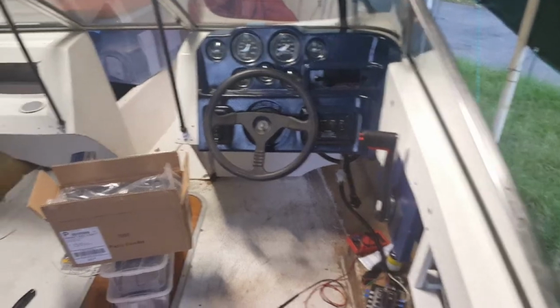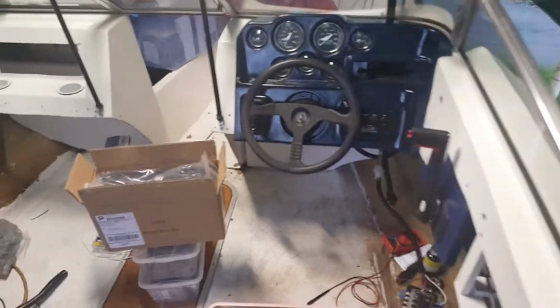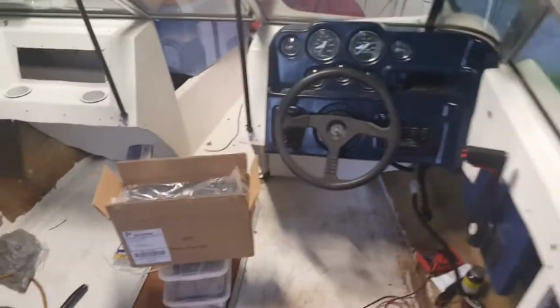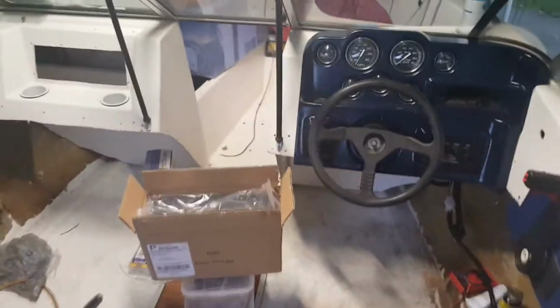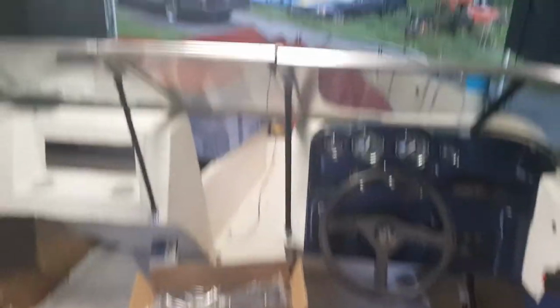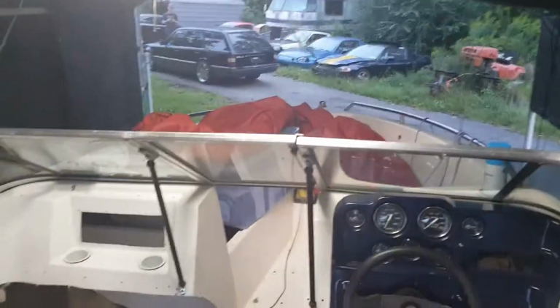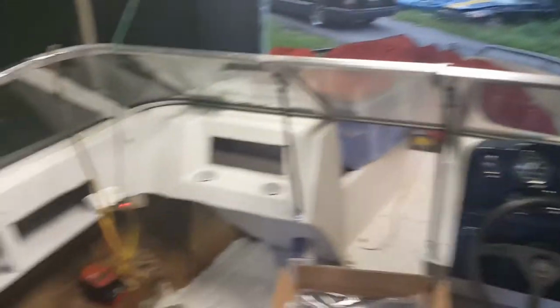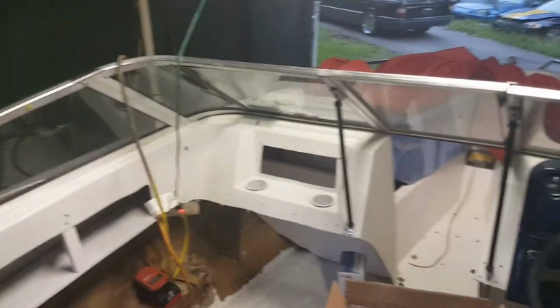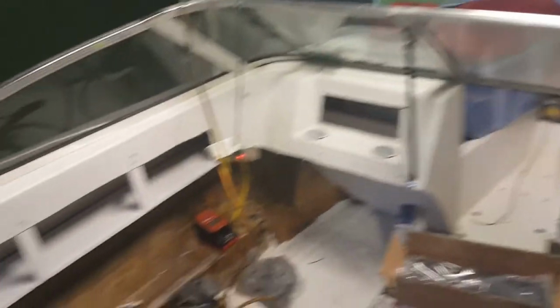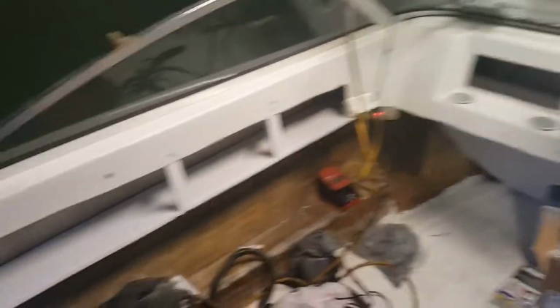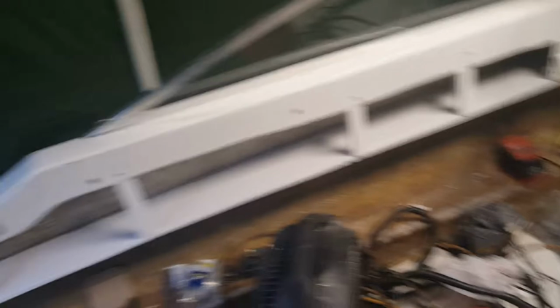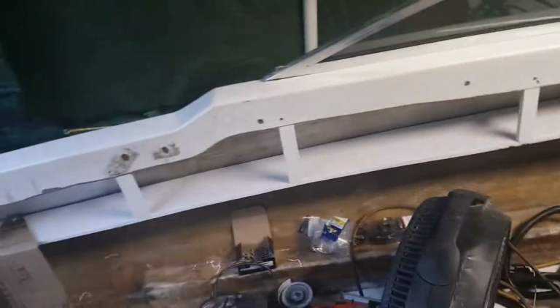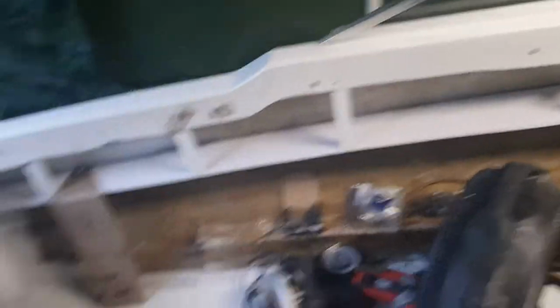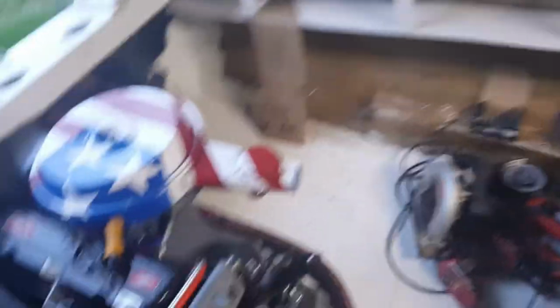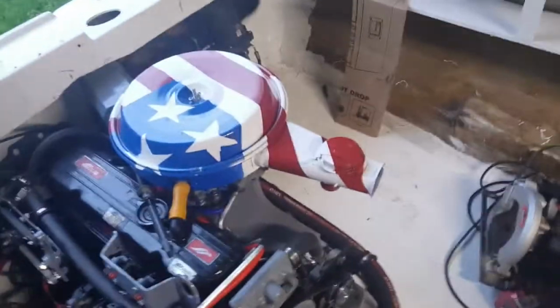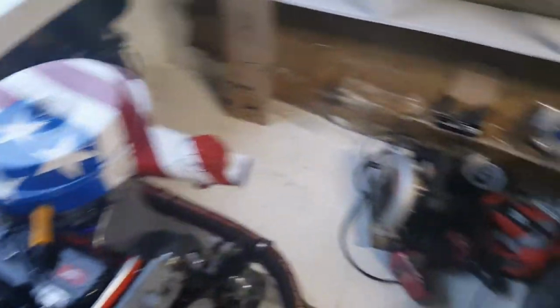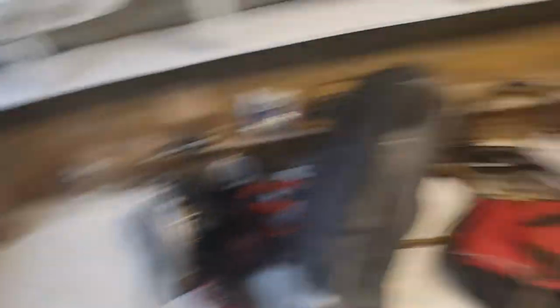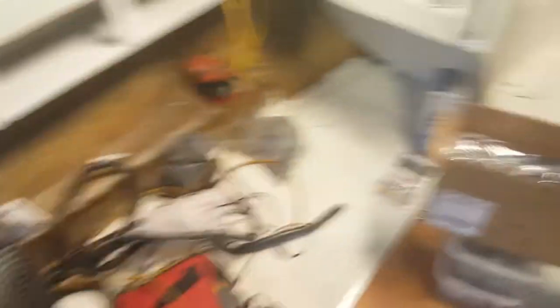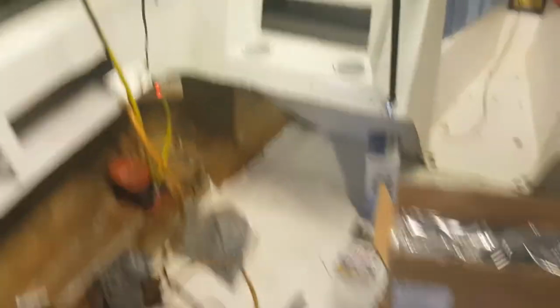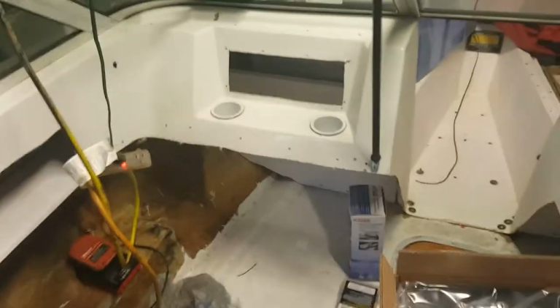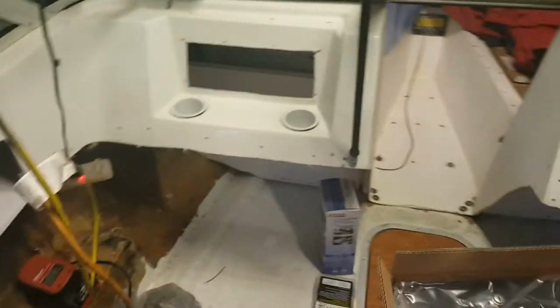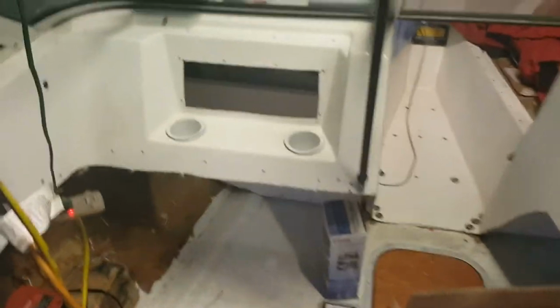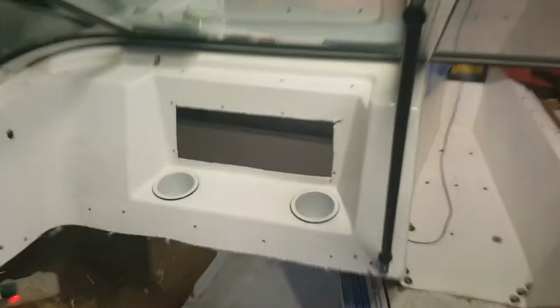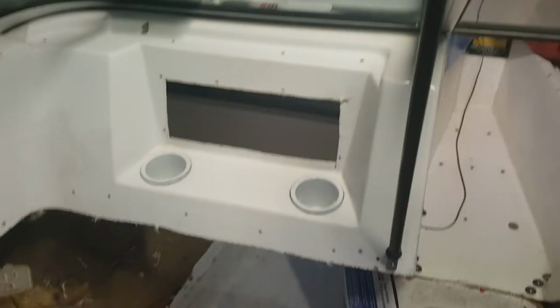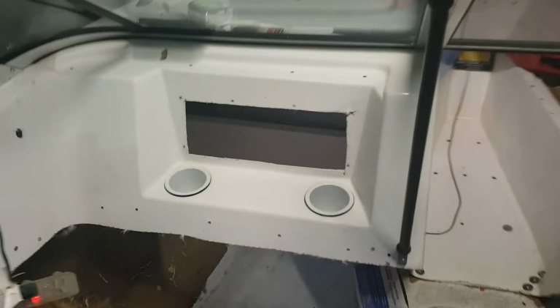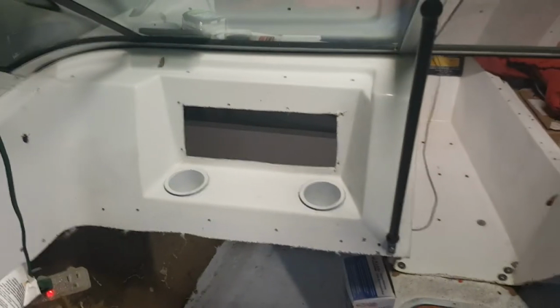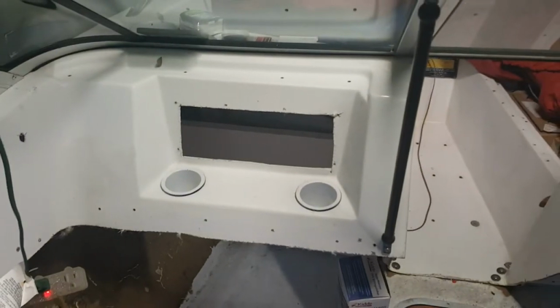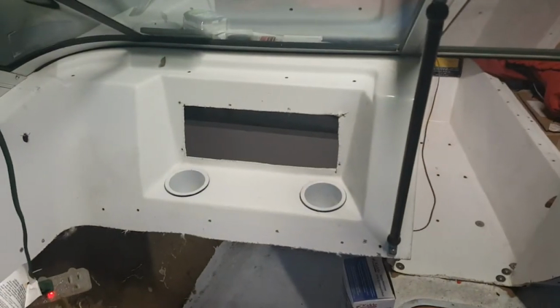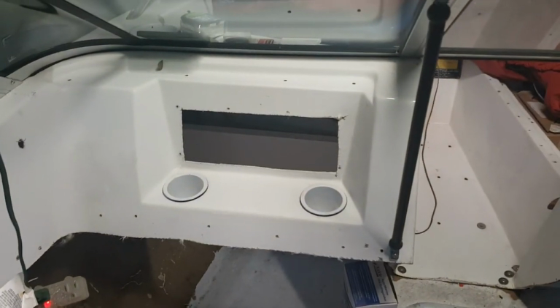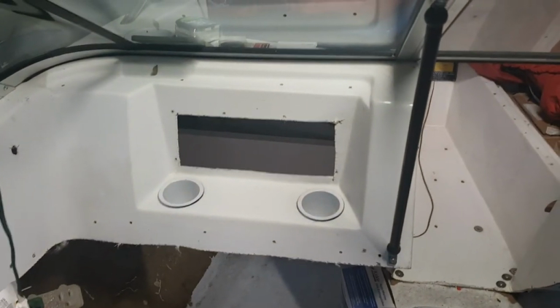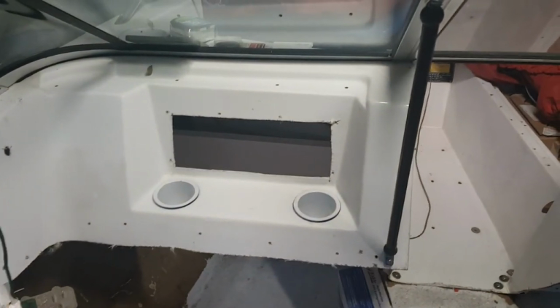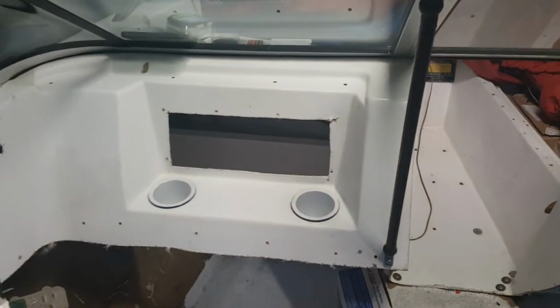Here we are on the boat. Been busy working on it, doing a lot of stuff, getting it together. But there's one big piece that's been missing — it's been bothering me — and I knew I was going to have to make a glove box for this thing.